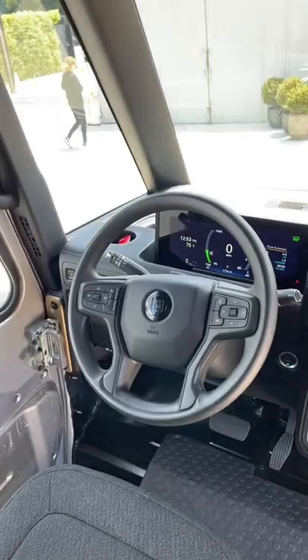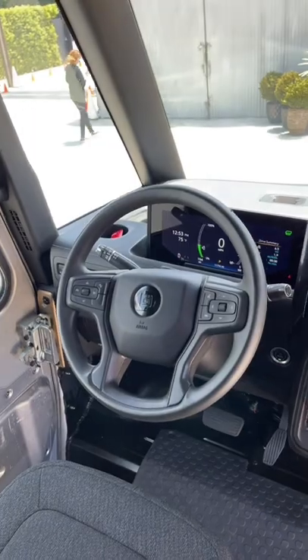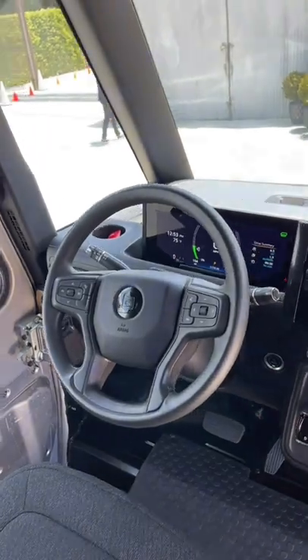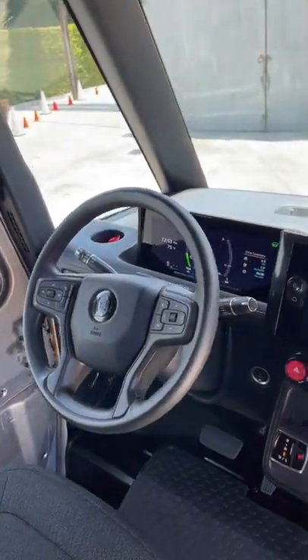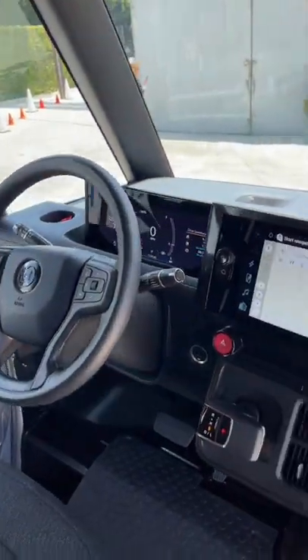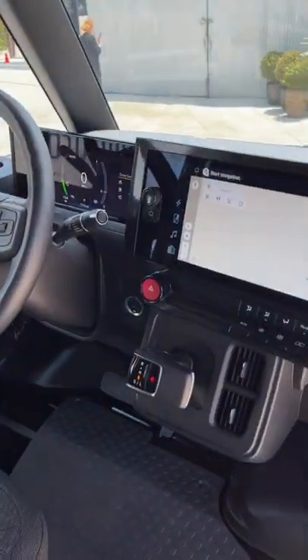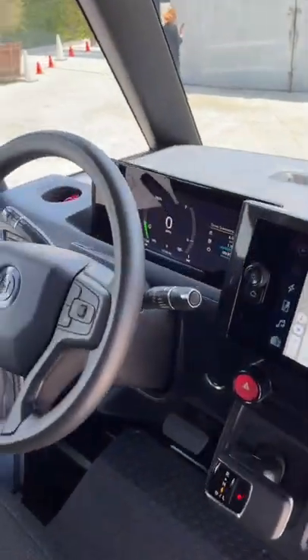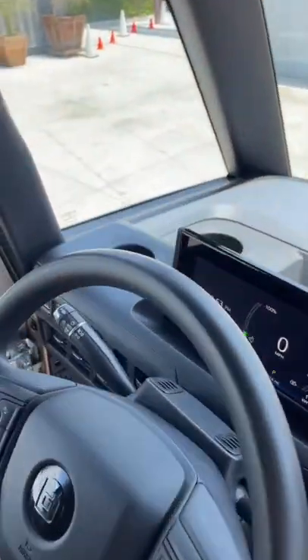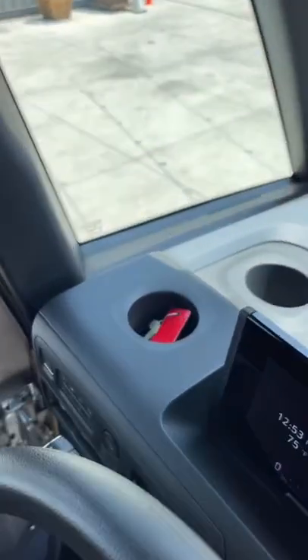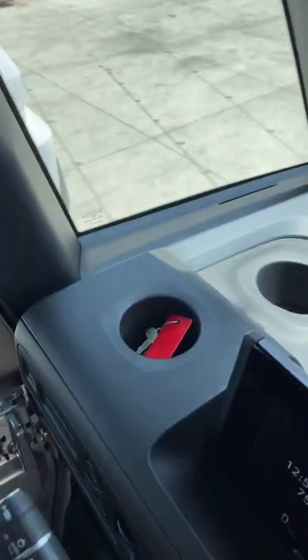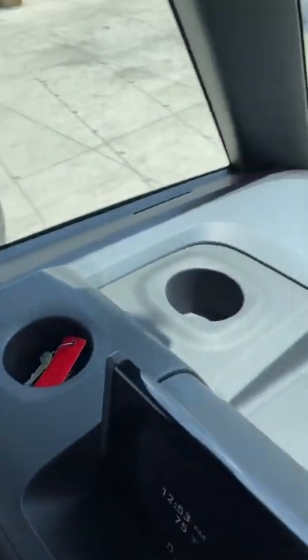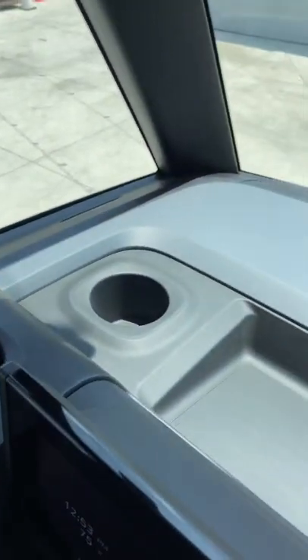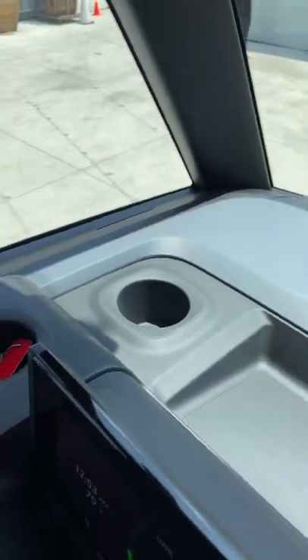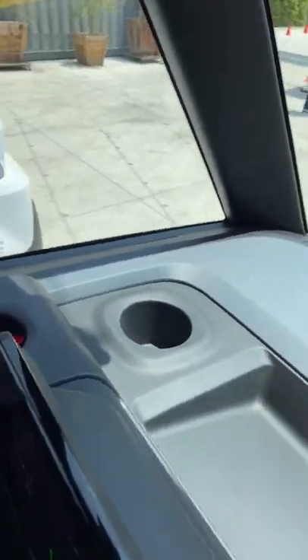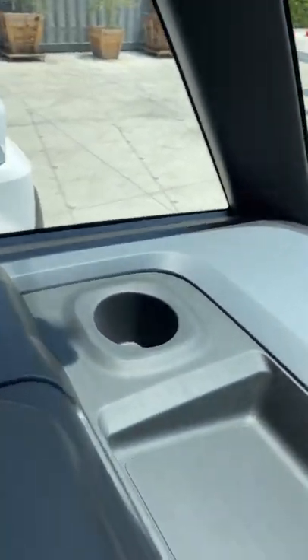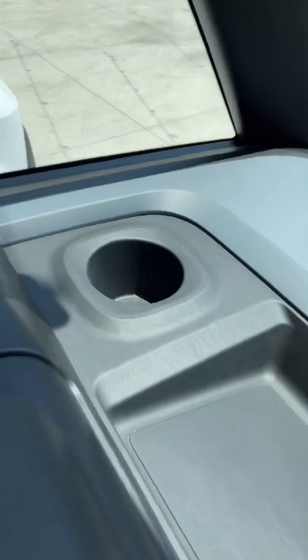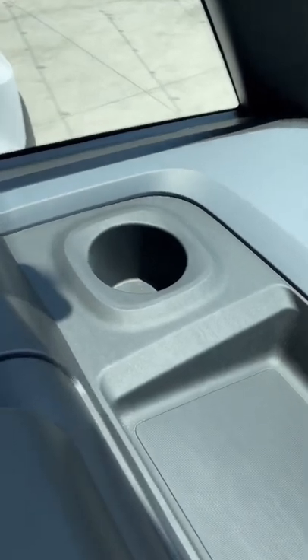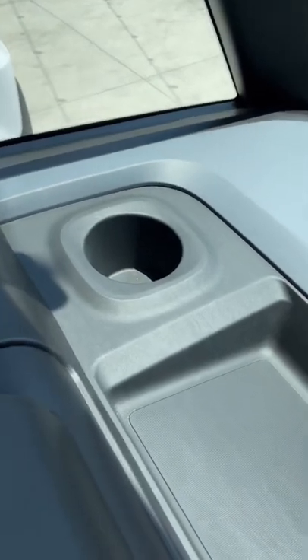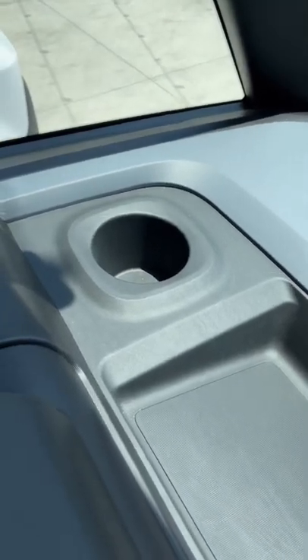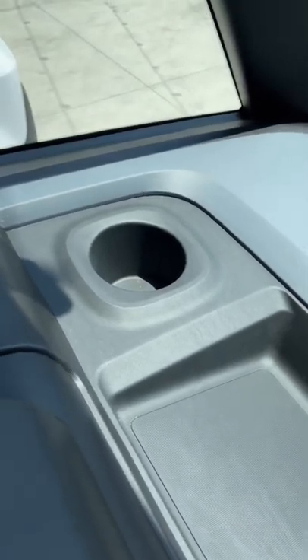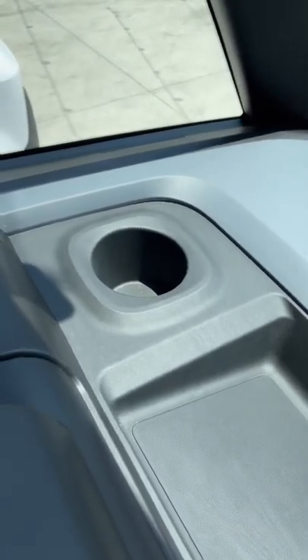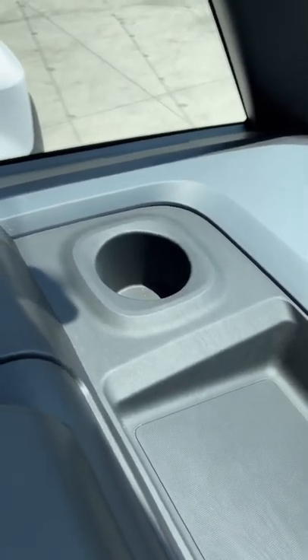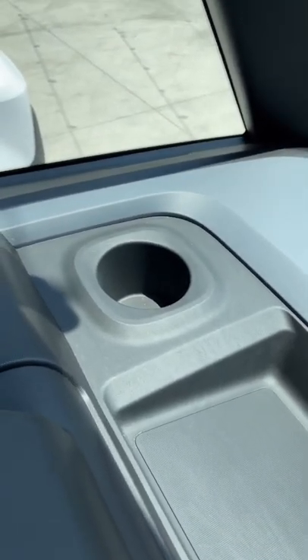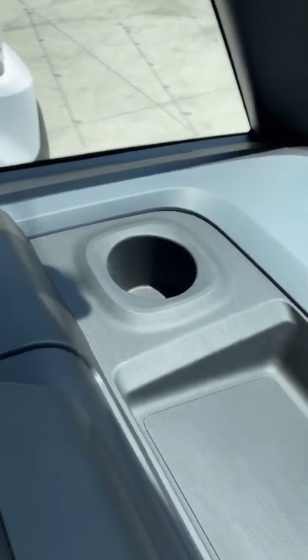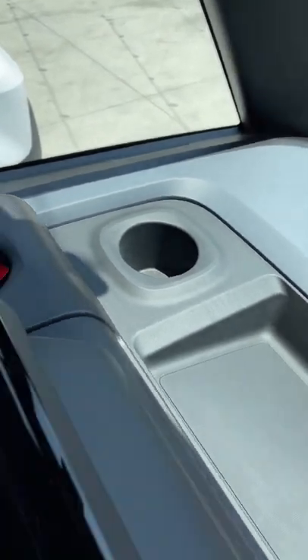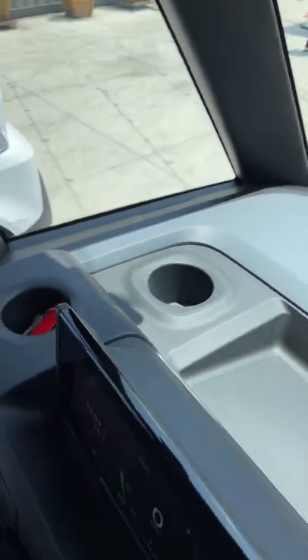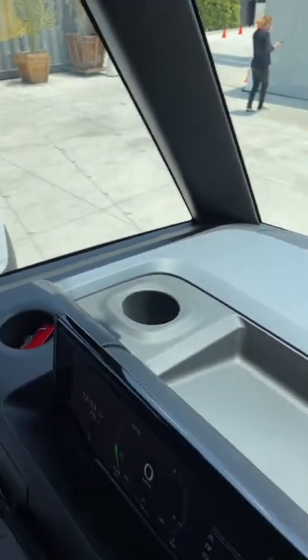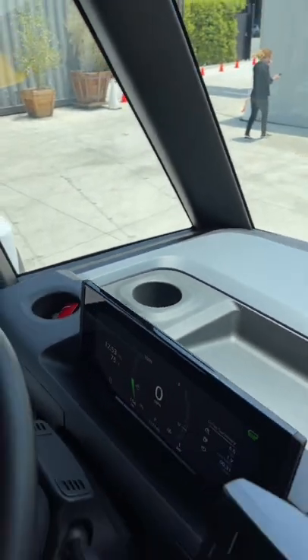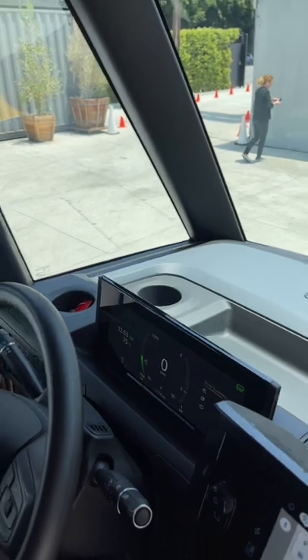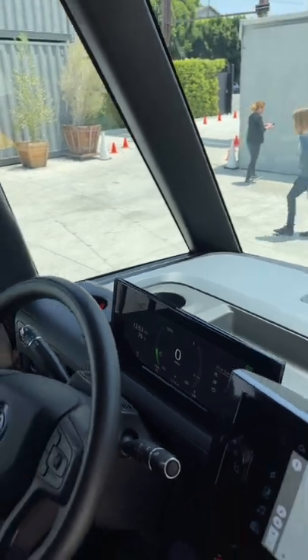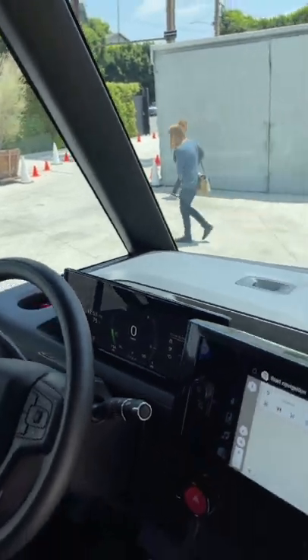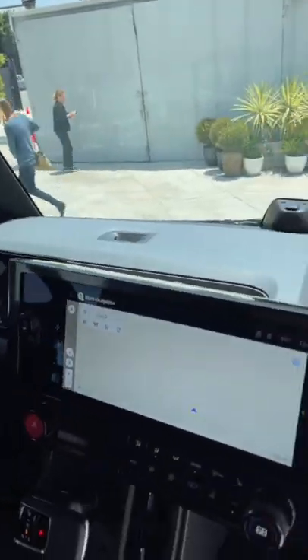There are lots of clever things in here for a delivery driver, like multiple cup holders. This larger one in the back is specifically designed to hold a 7-Eleven Big Gulp or a full-size Nalgene bottle.